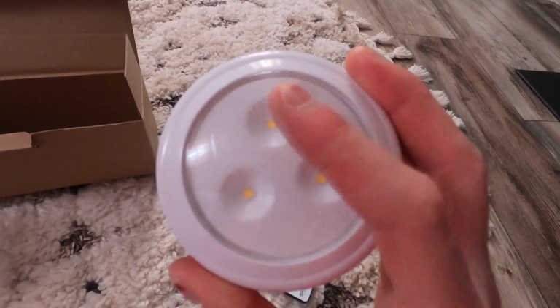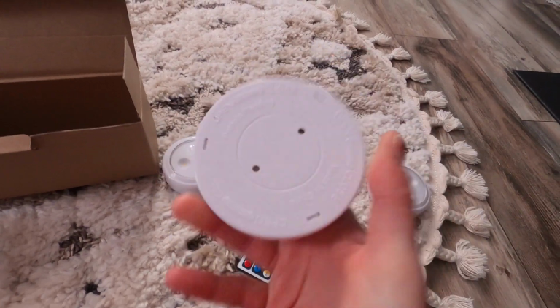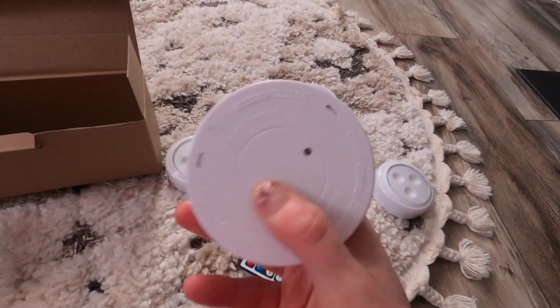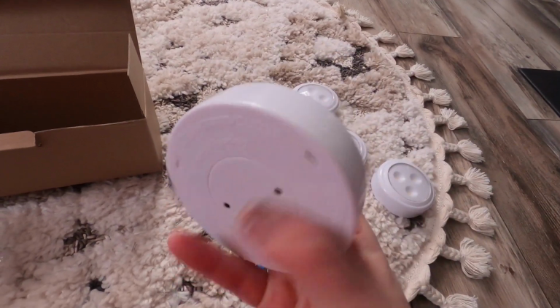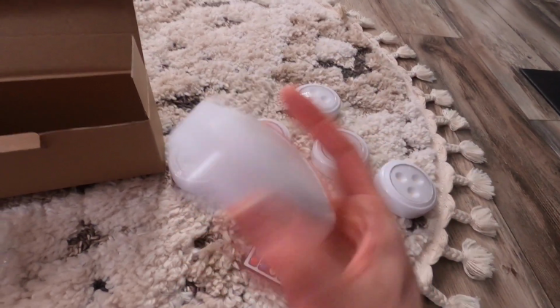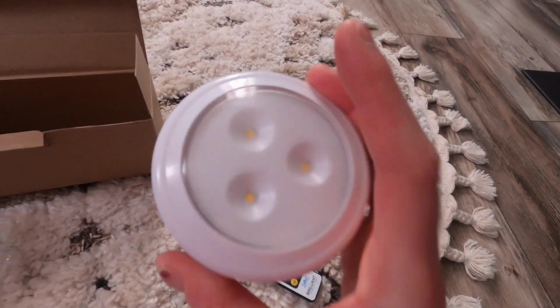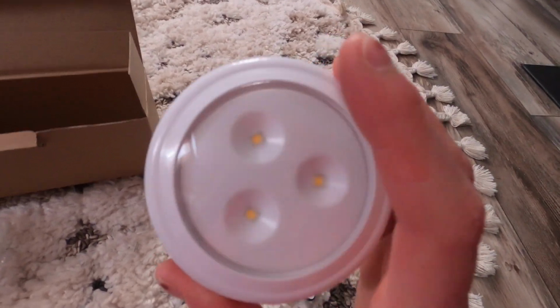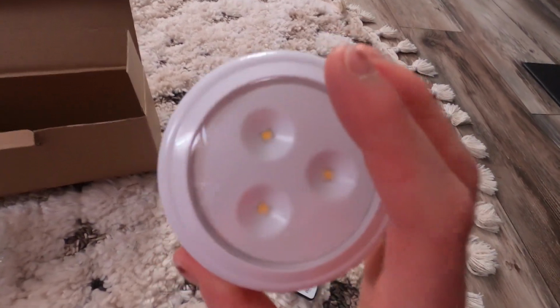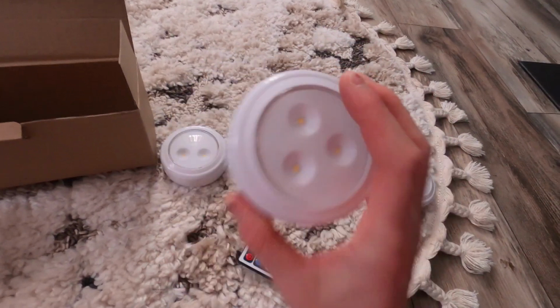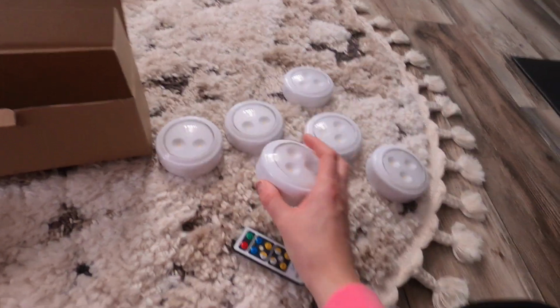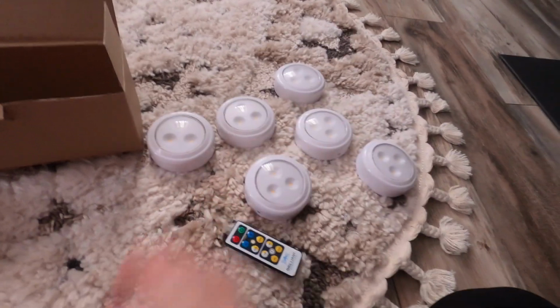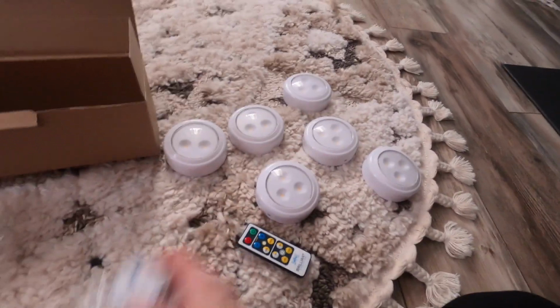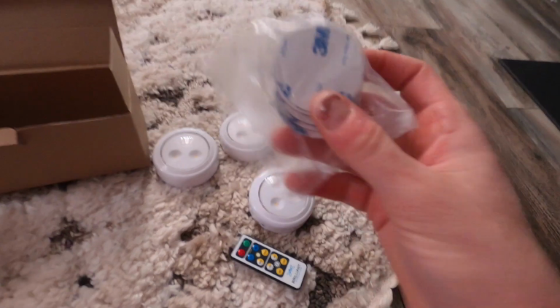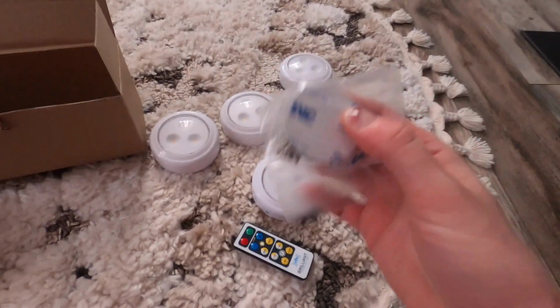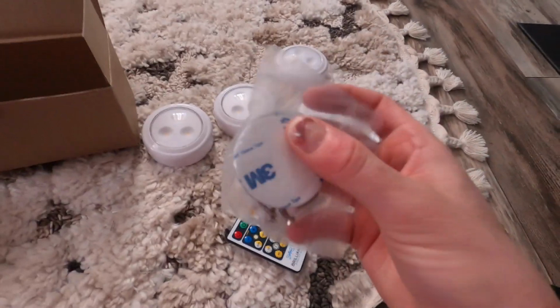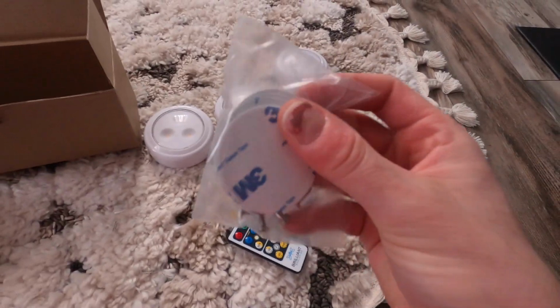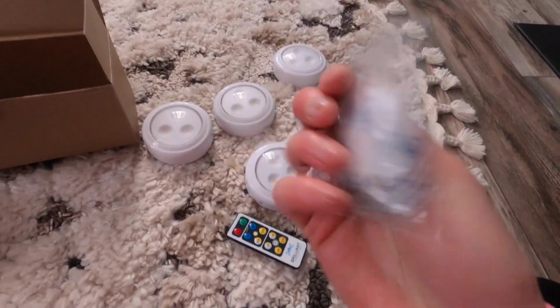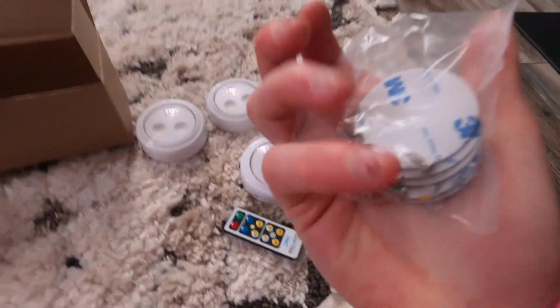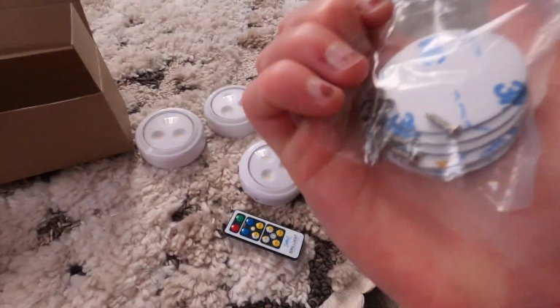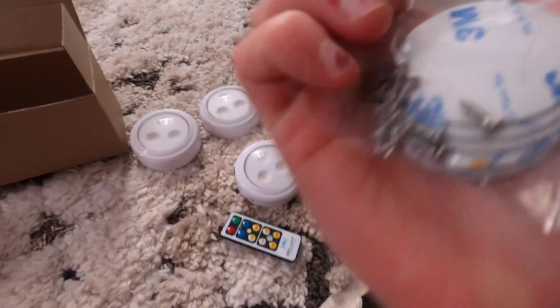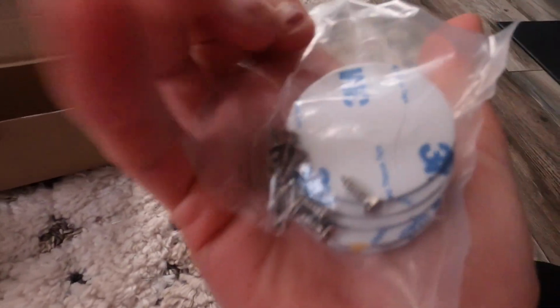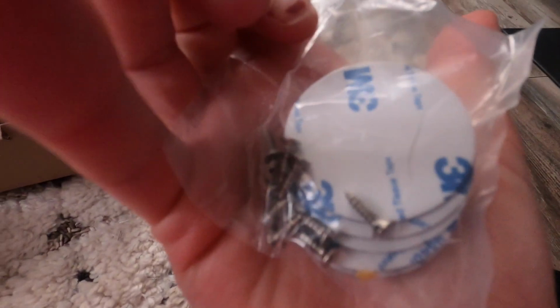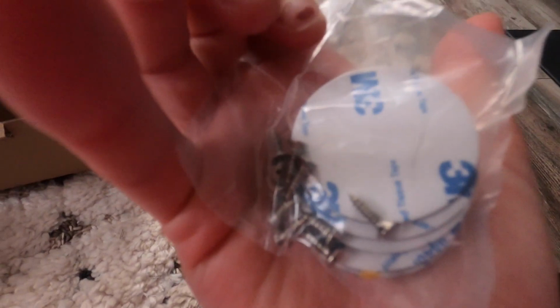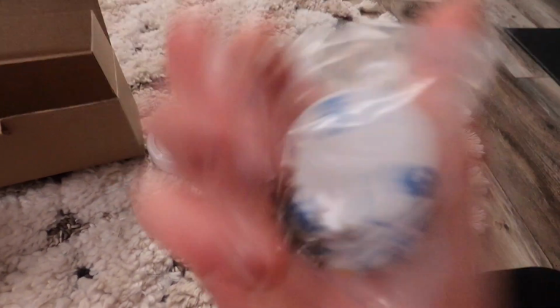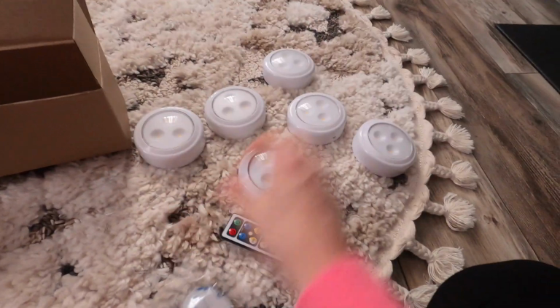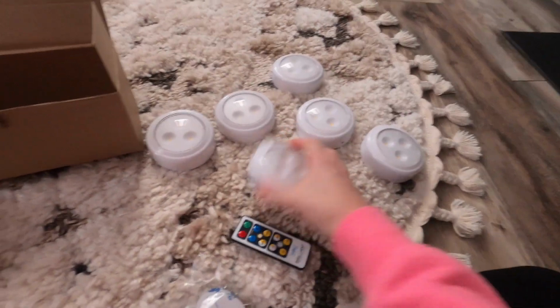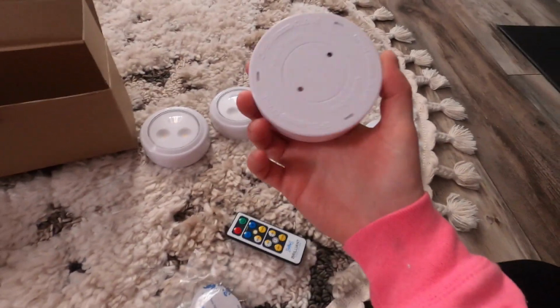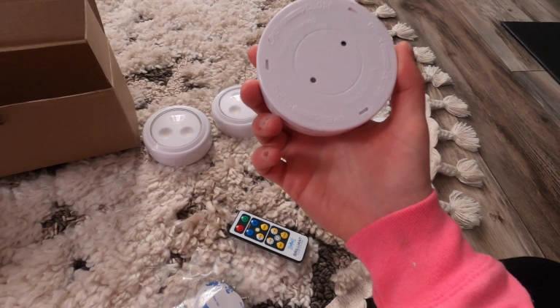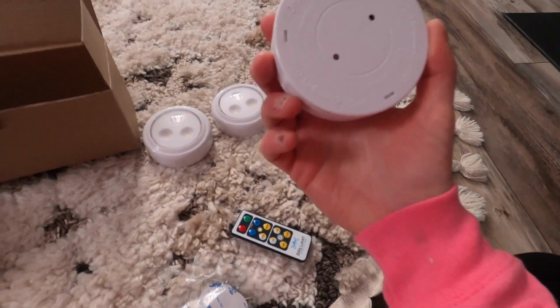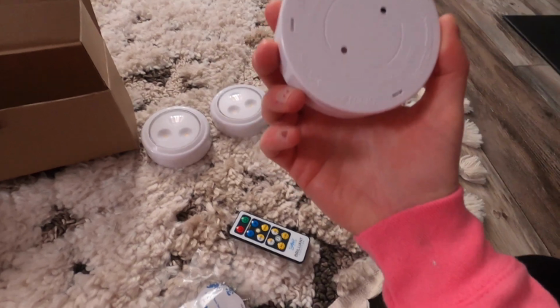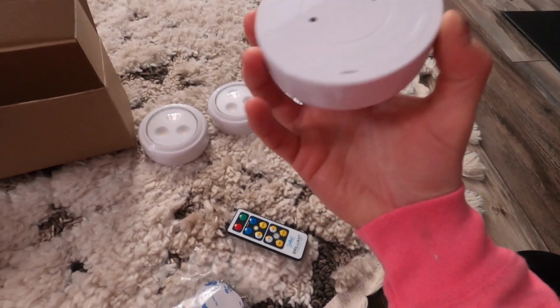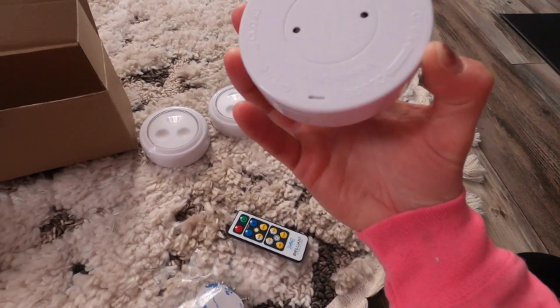These are really nice — they're a thicker plastic, not some thin cheap thing. And it comes with sticky adhesive strips right here, or it also comes with little tiny screws if you want to screw them up and hang them that way.